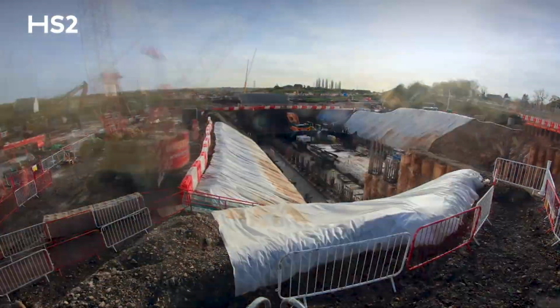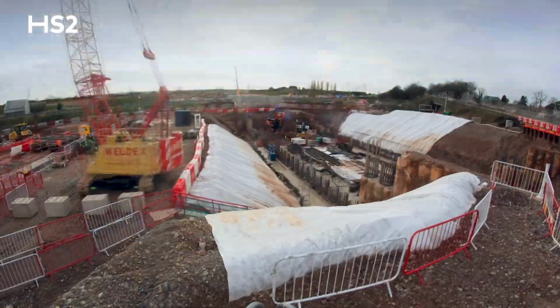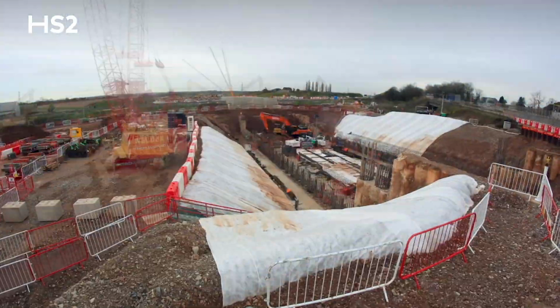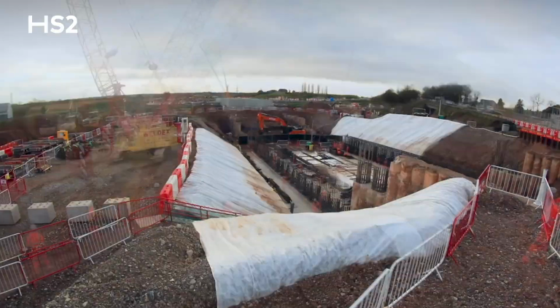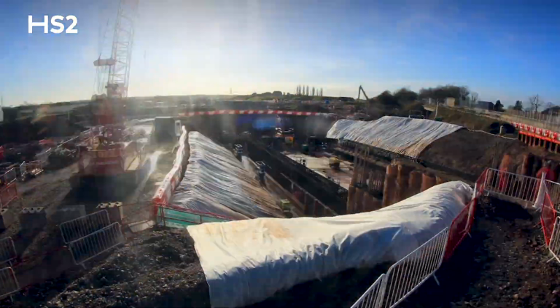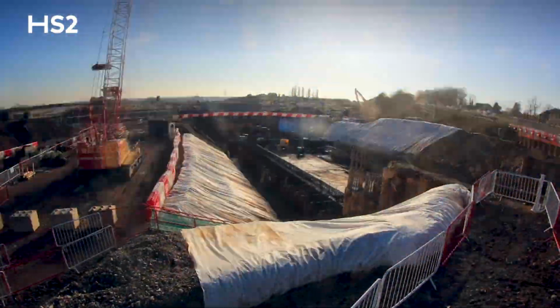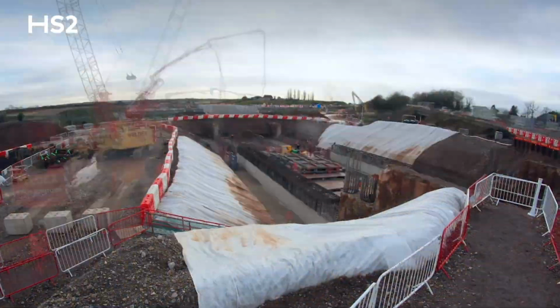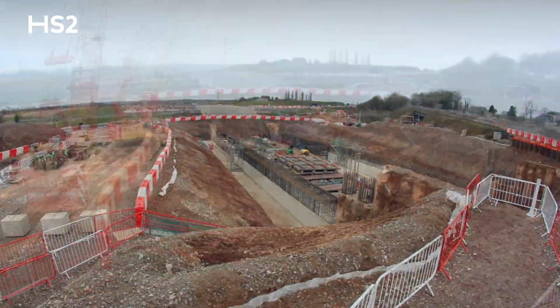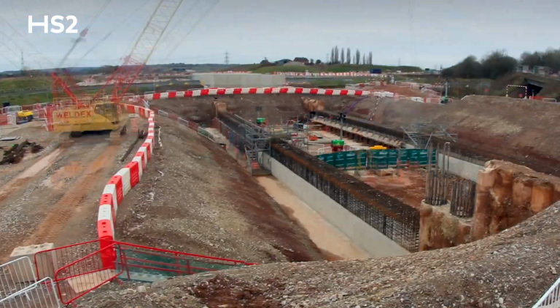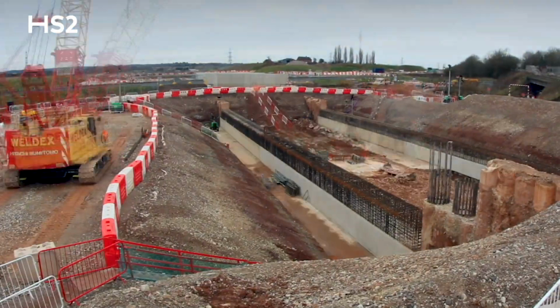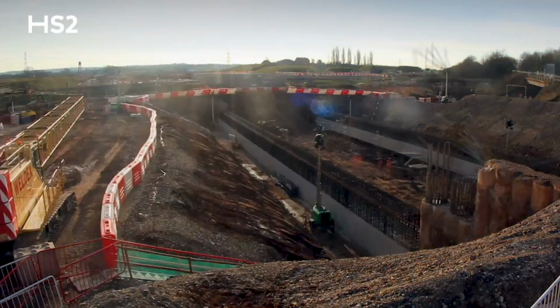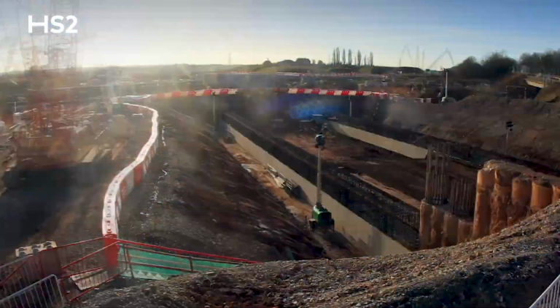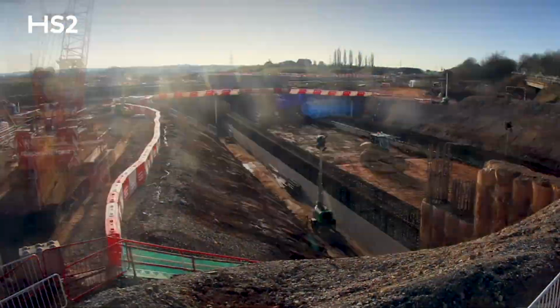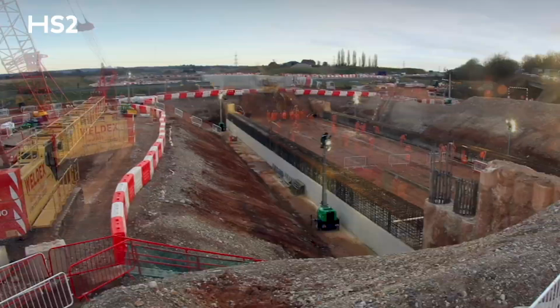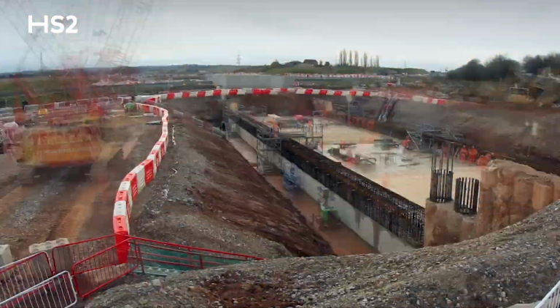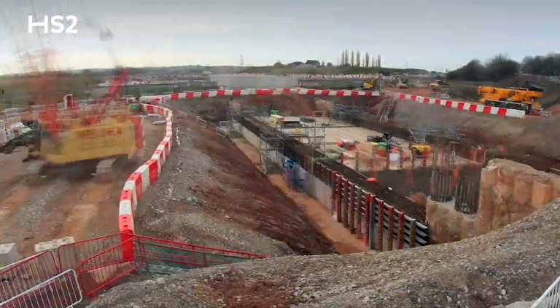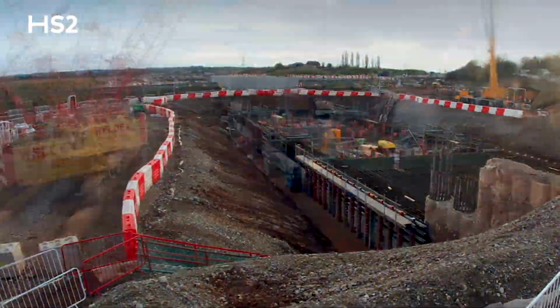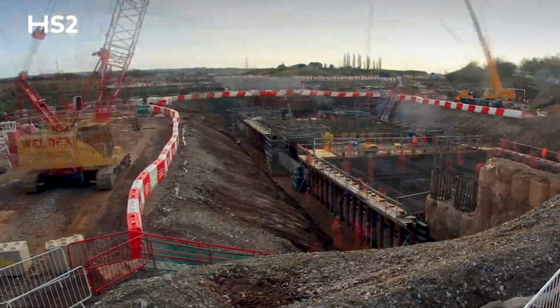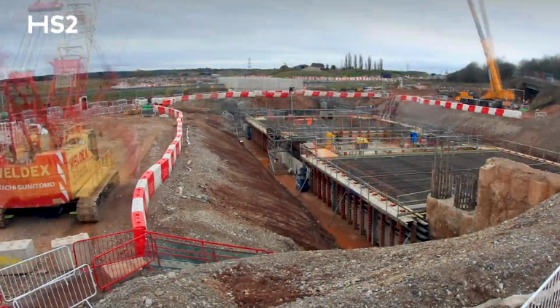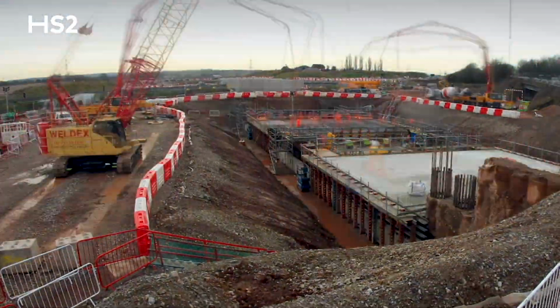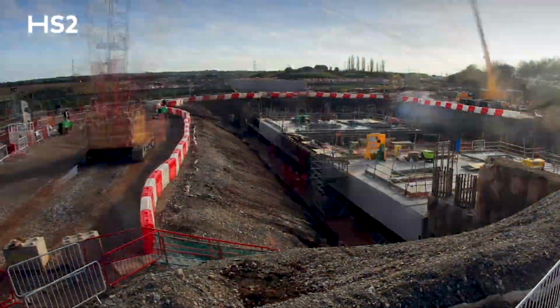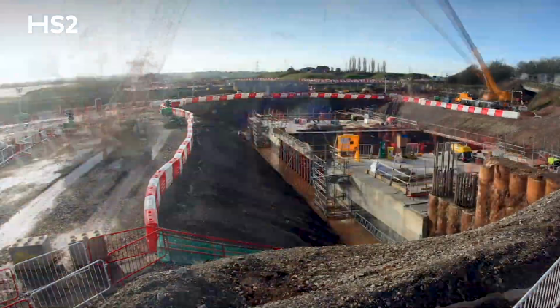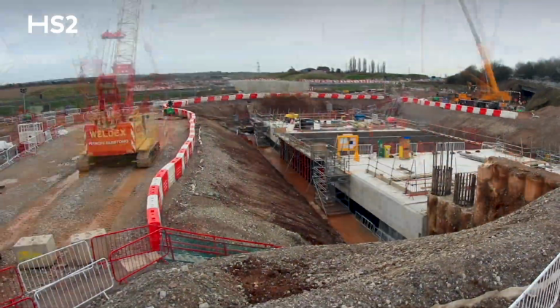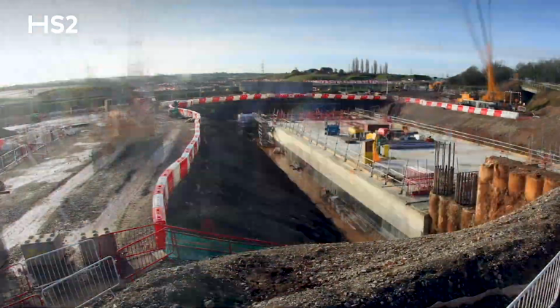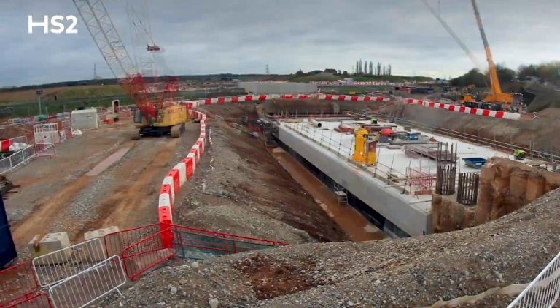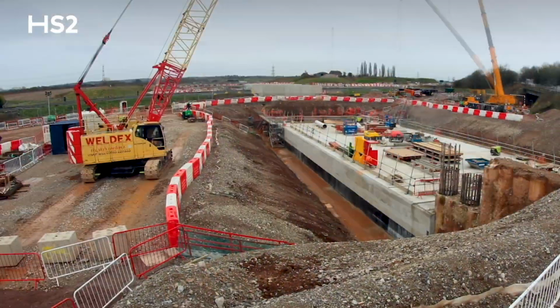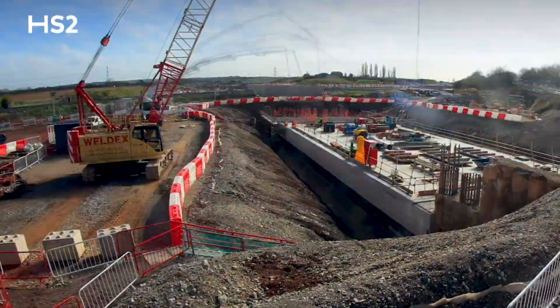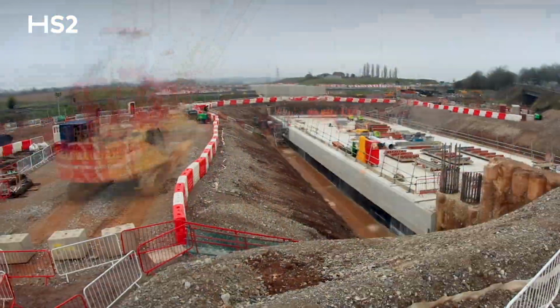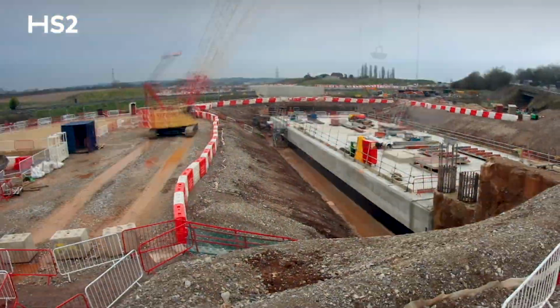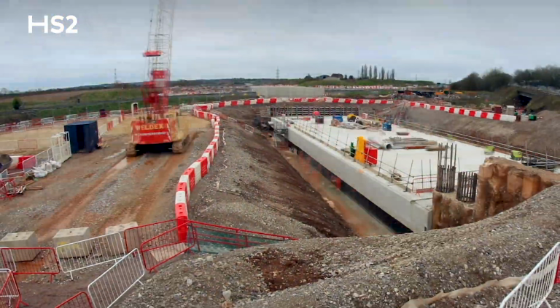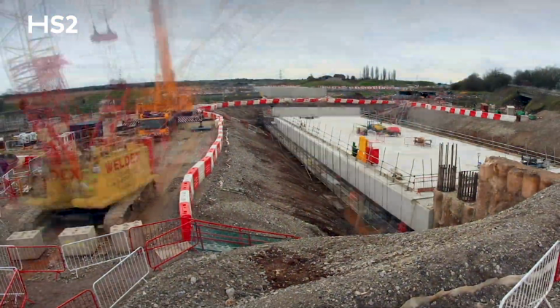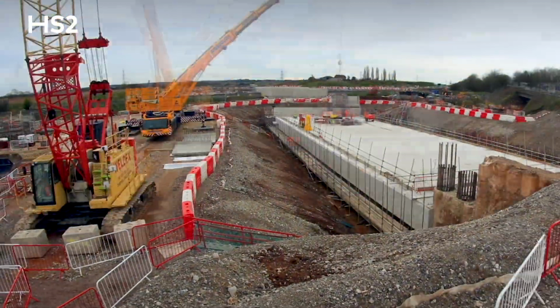In order for the HS2 trace to run underneath this road we have had to effectively pile both sides of a retained cutting to enable an excavation that will go underneath in the future.